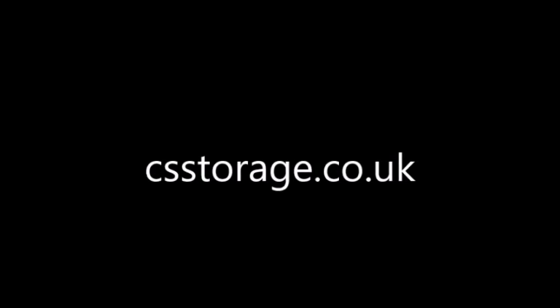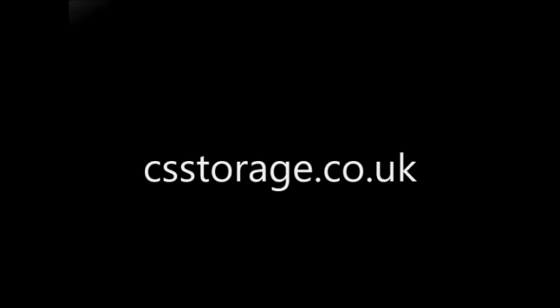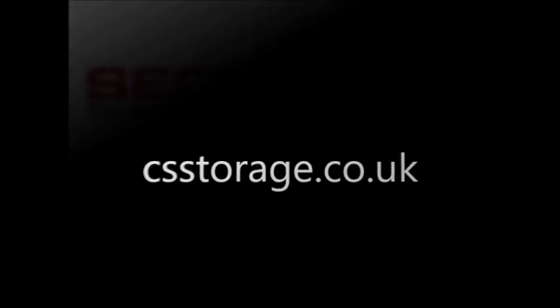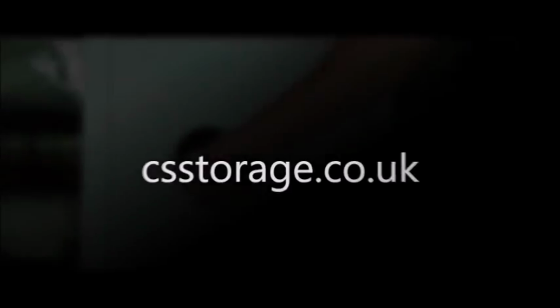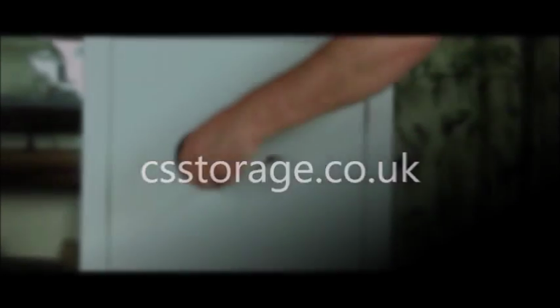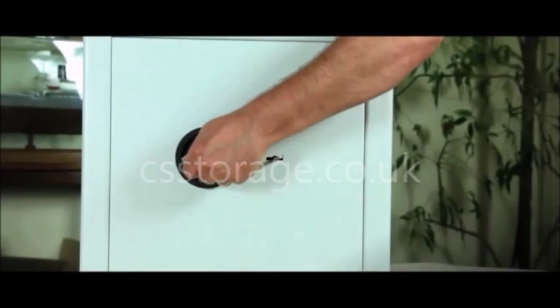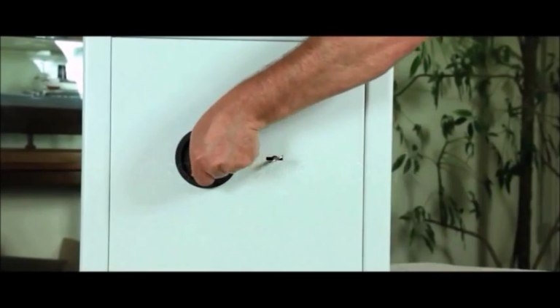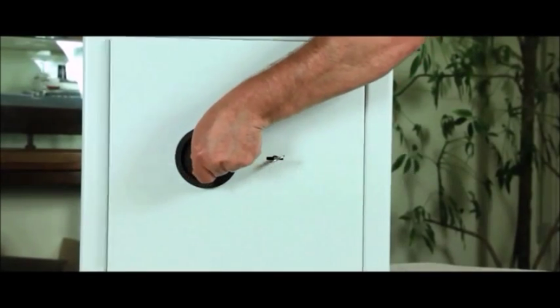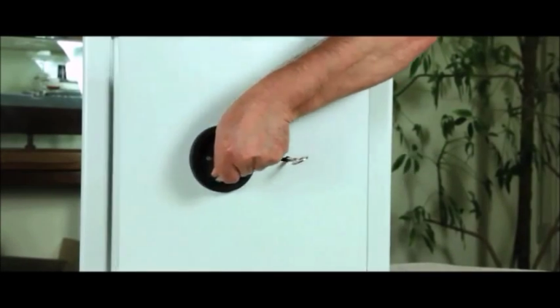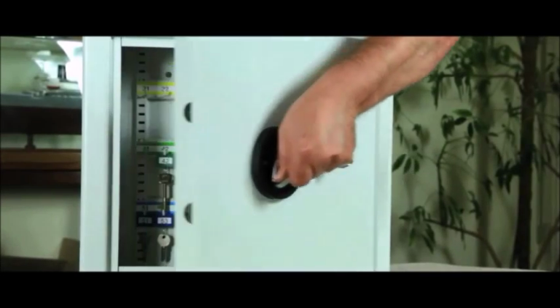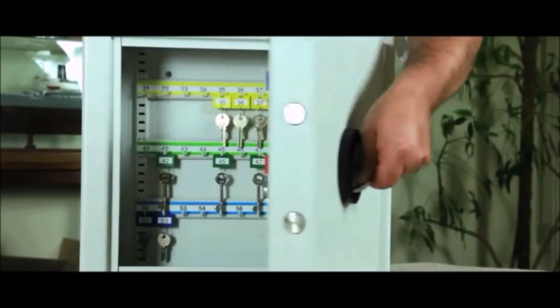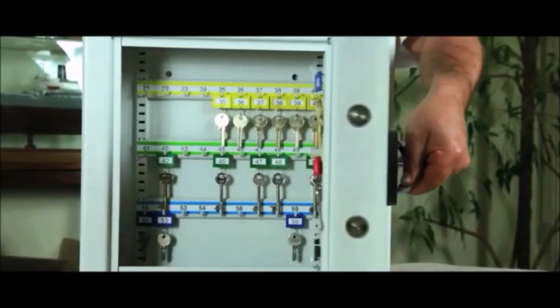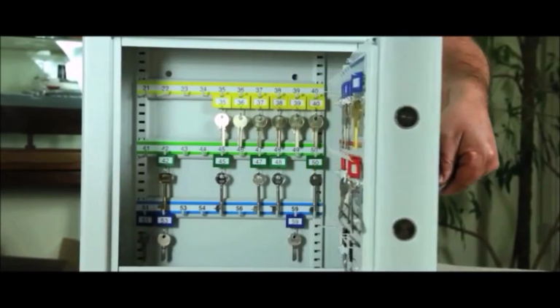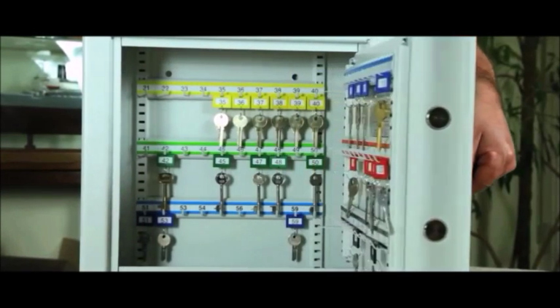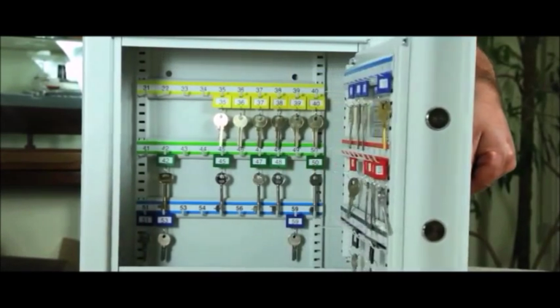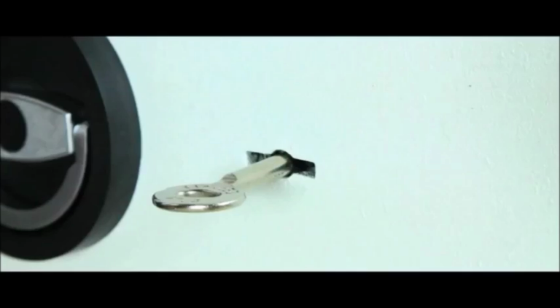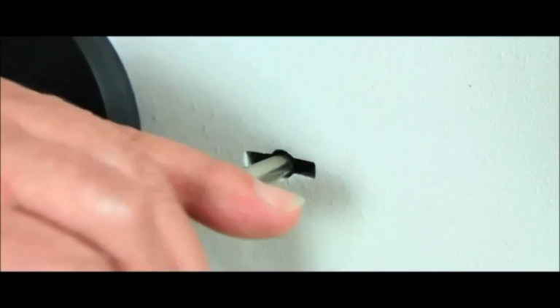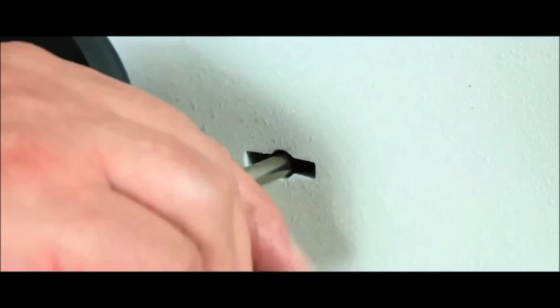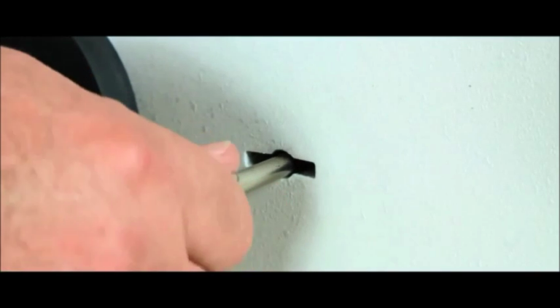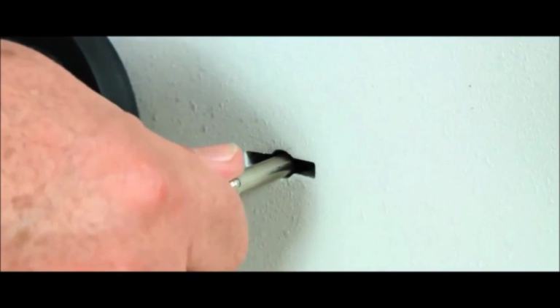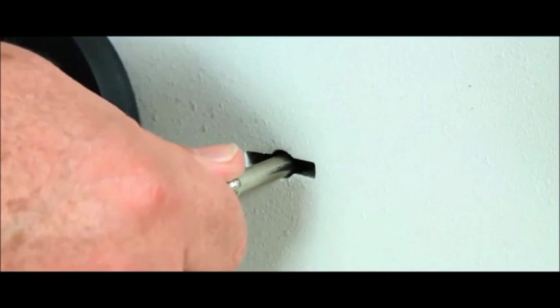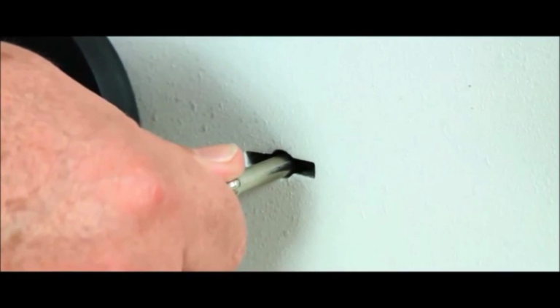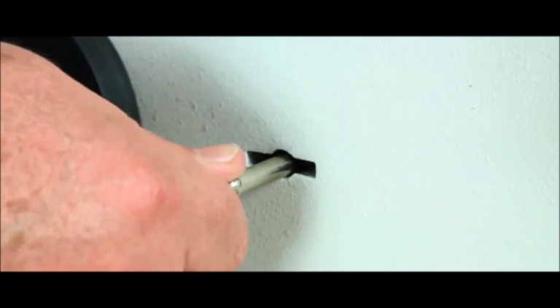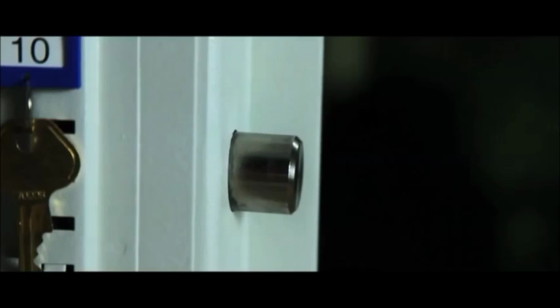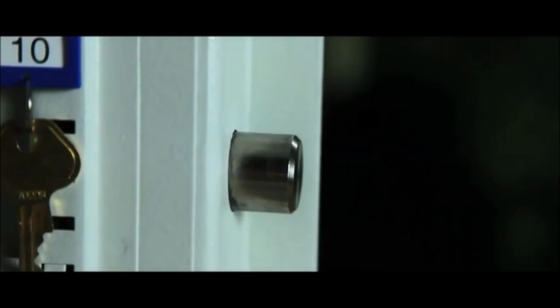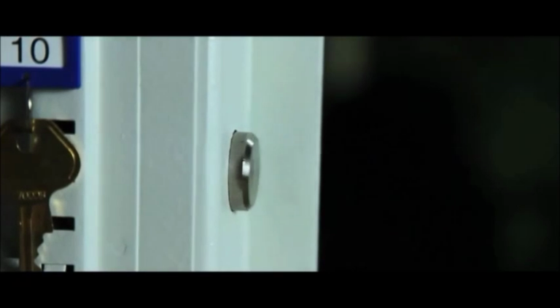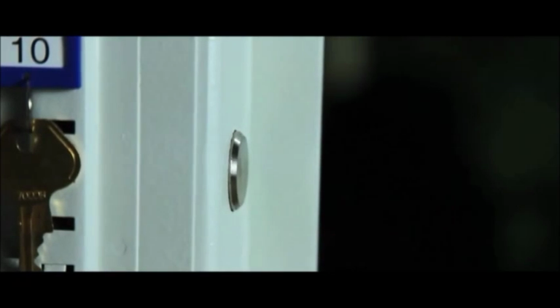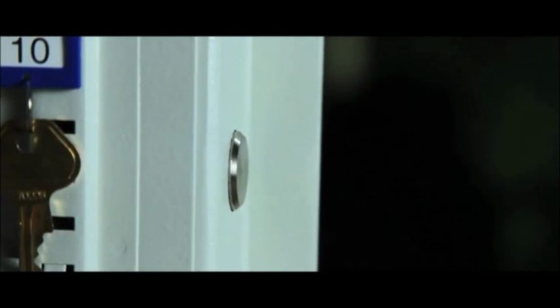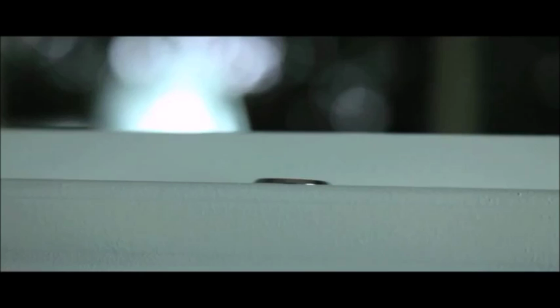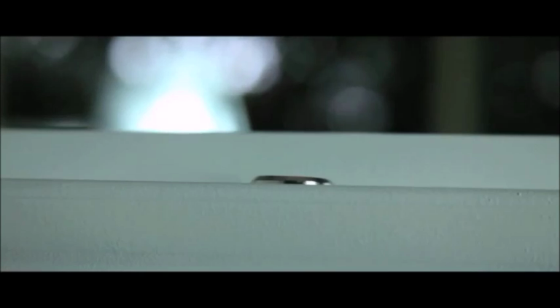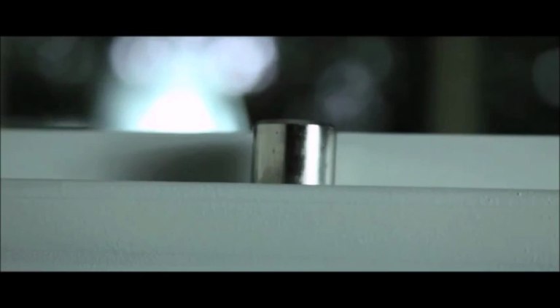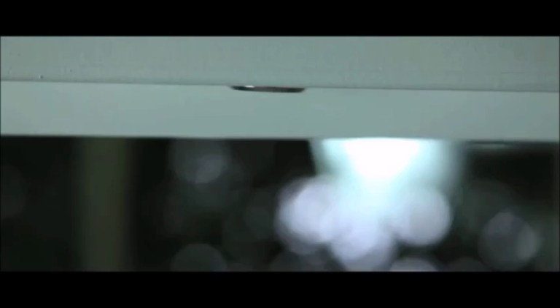All high security key cabinets are designed to offer maximum protection for your keys. They are fitted with a double-bitted safe lock and a three-point locking system for additional security.